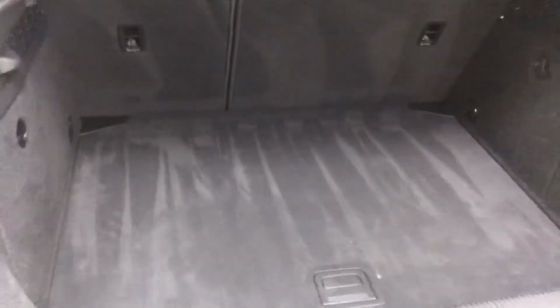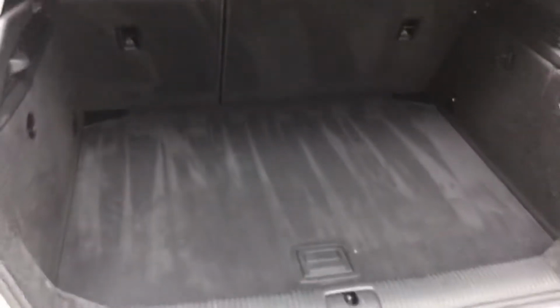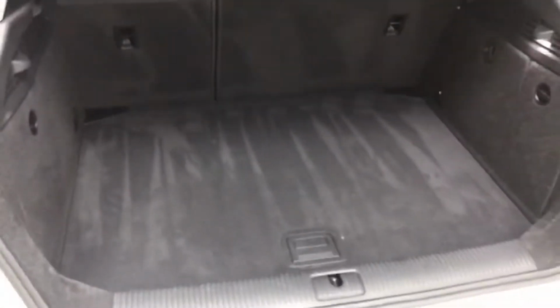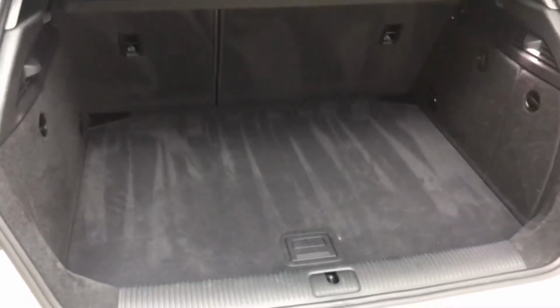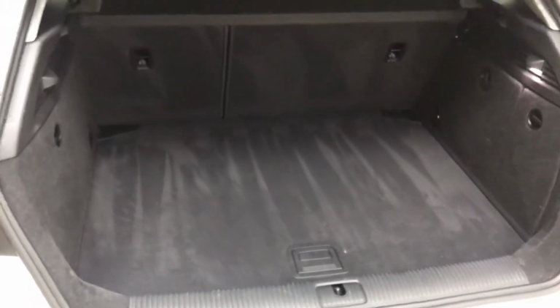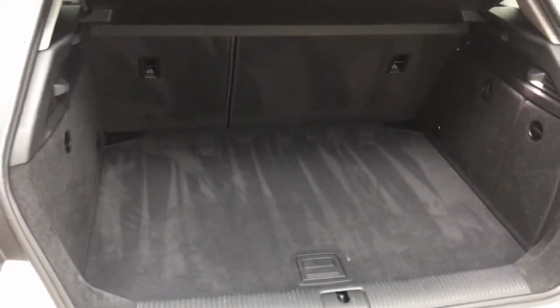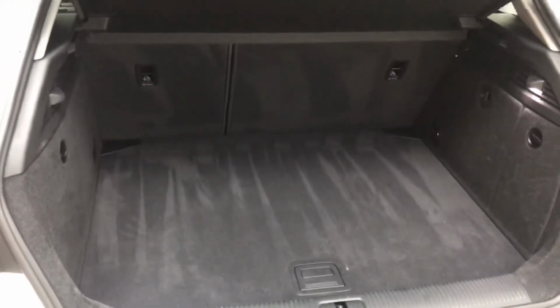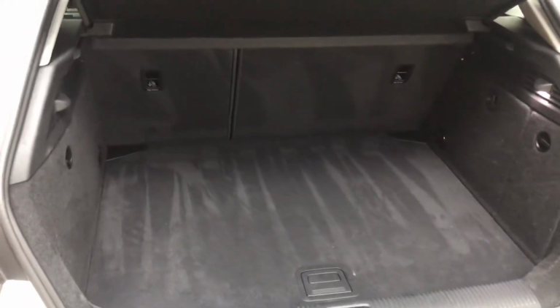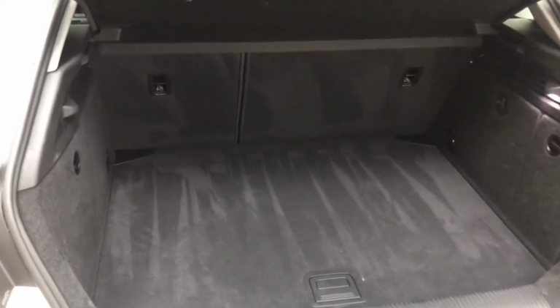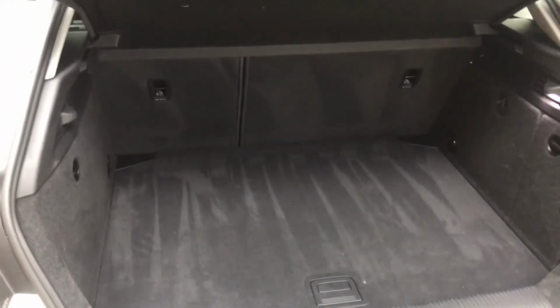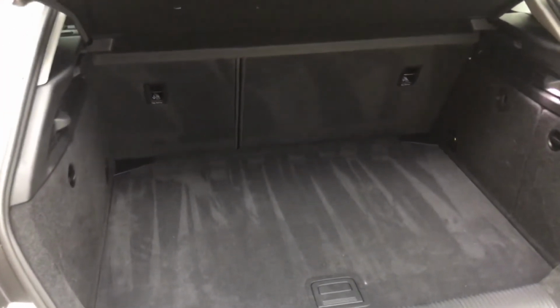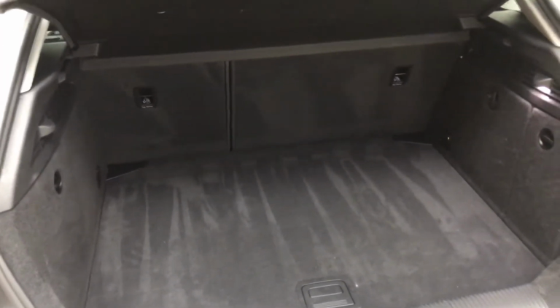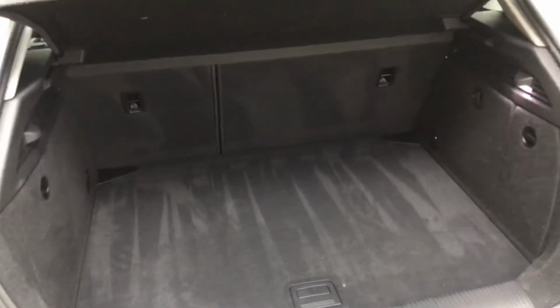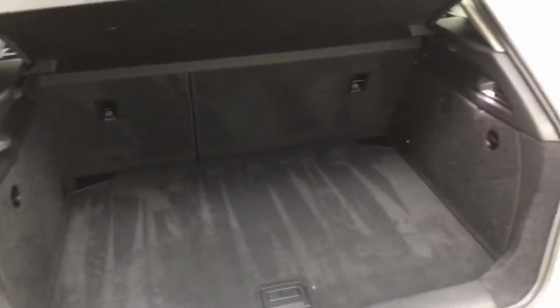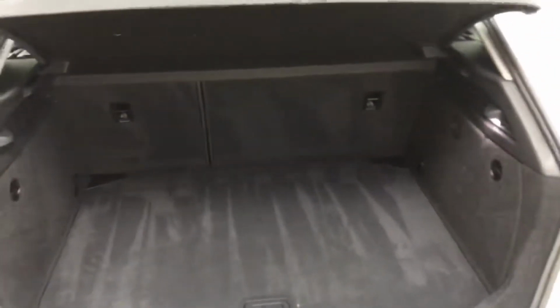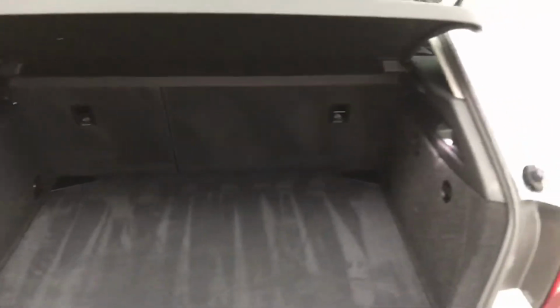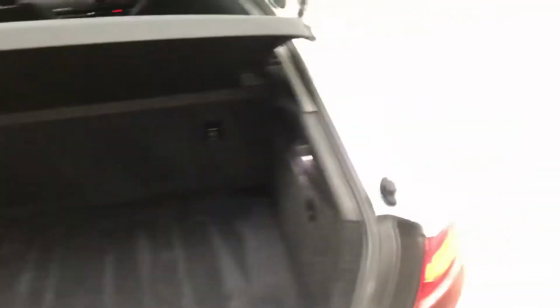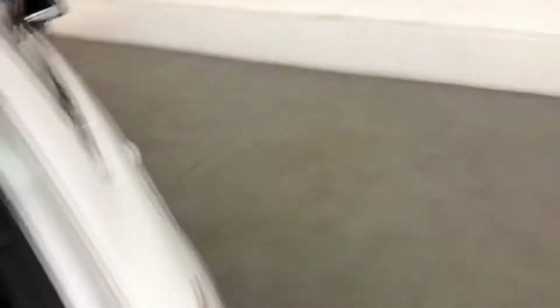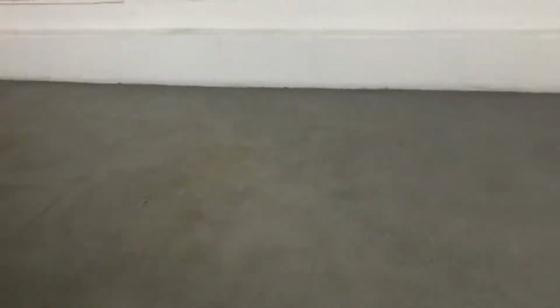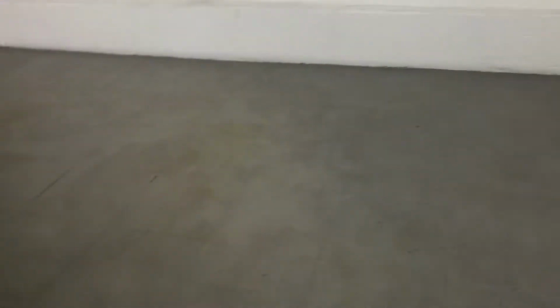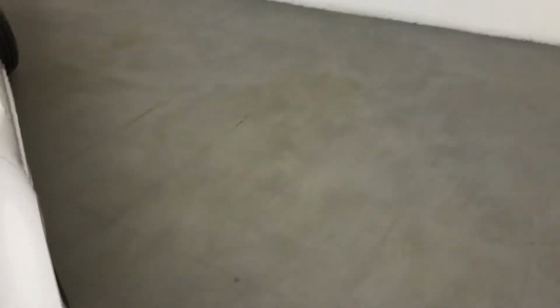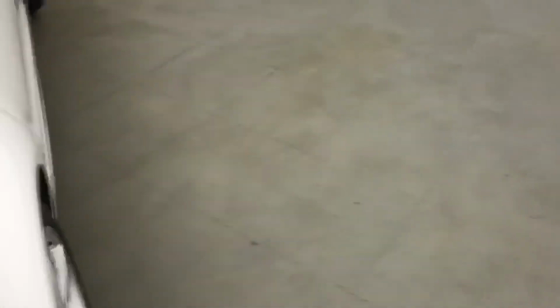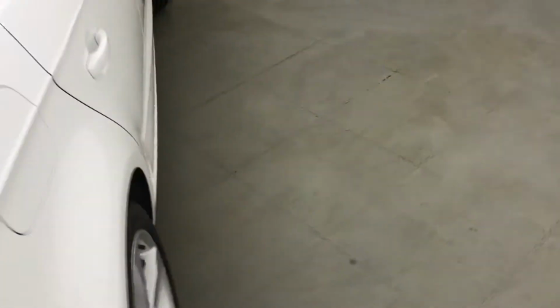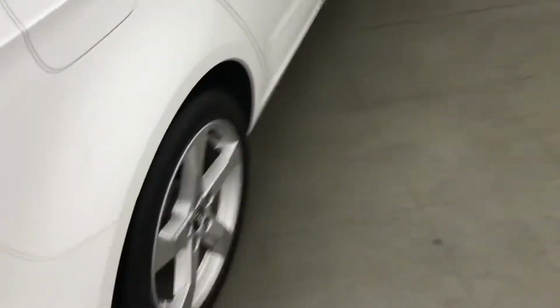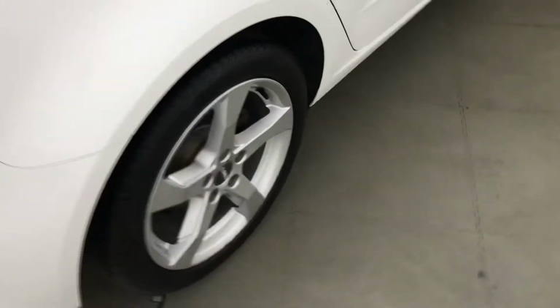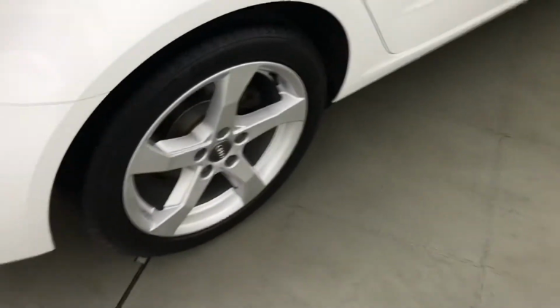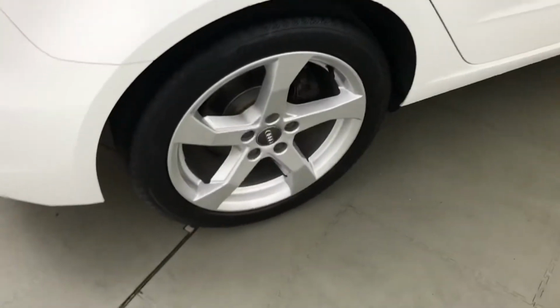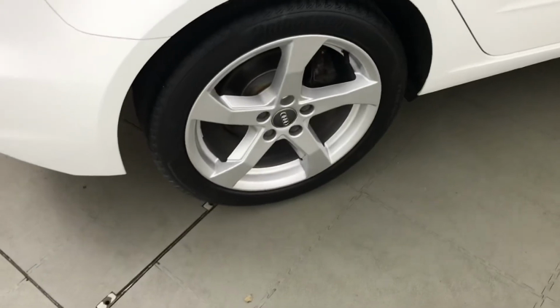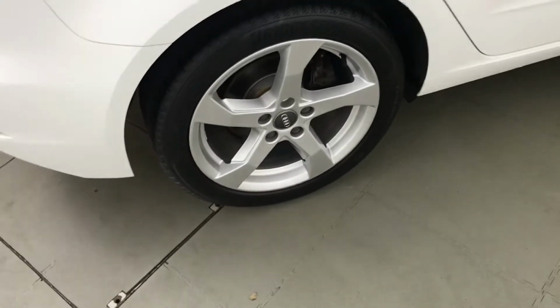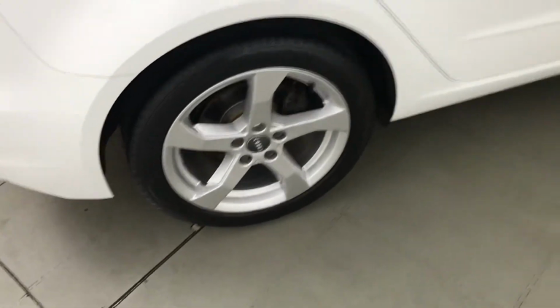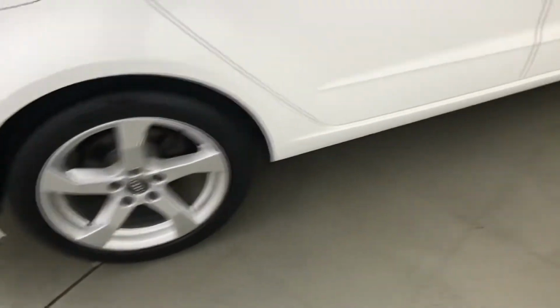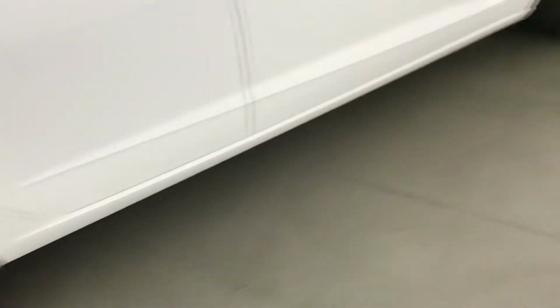With it being the Sportback, it does have a rather nice boot space as well, and the back seats will also go flat if you need any more space. It's got a full Audi dealership history.